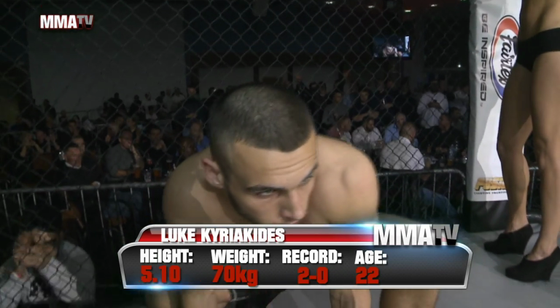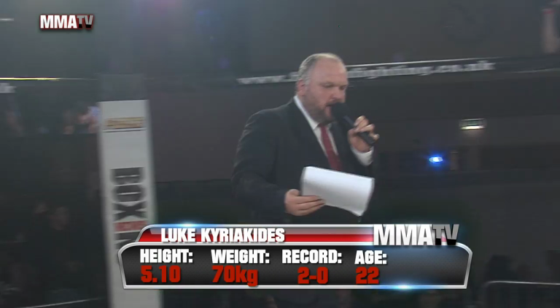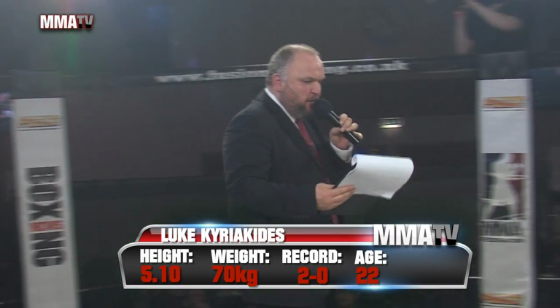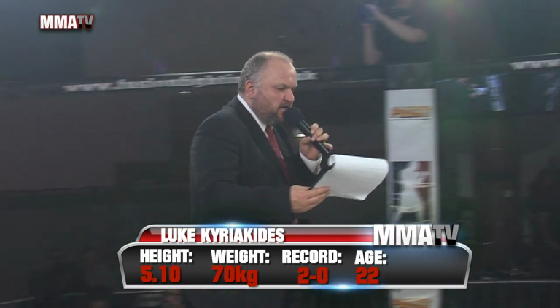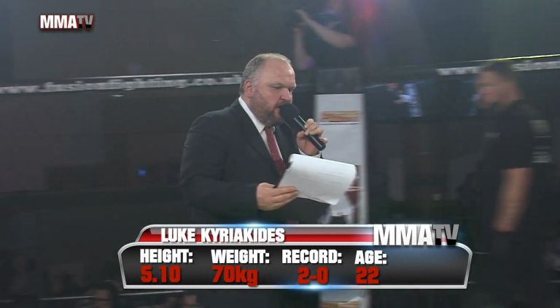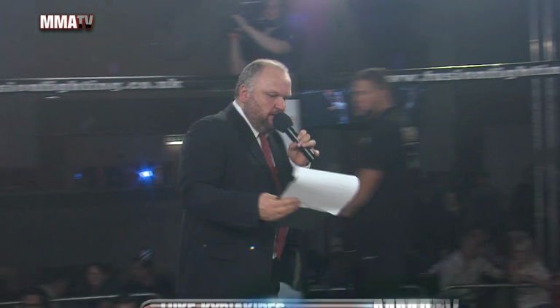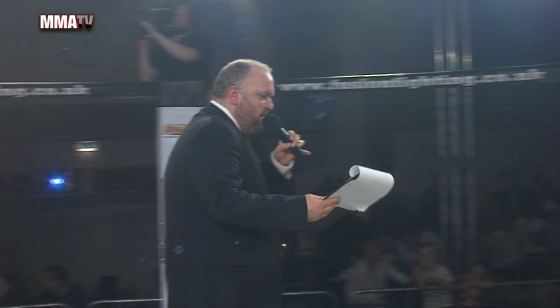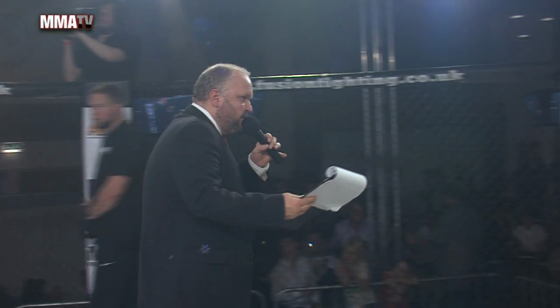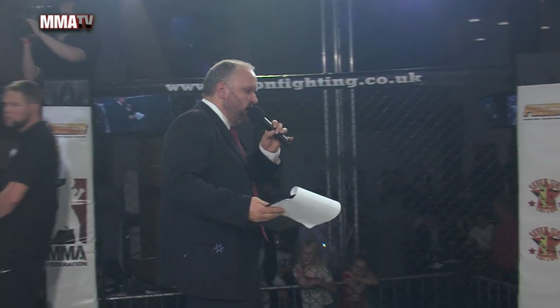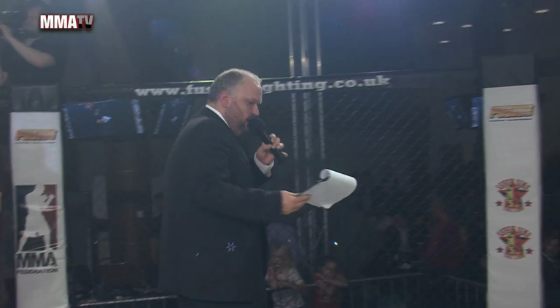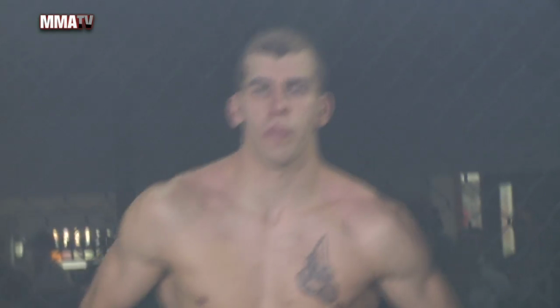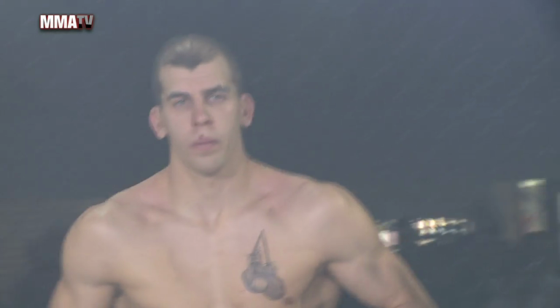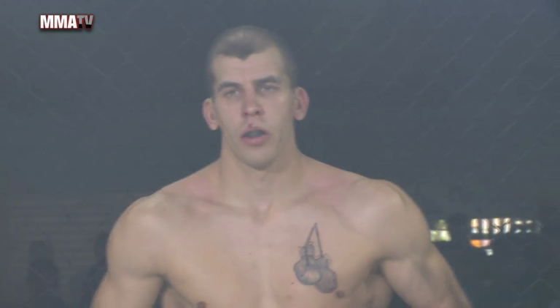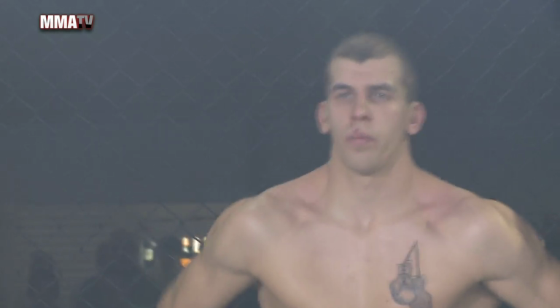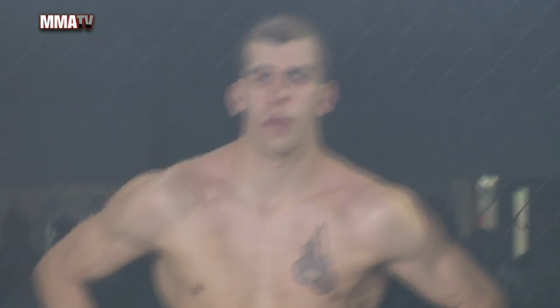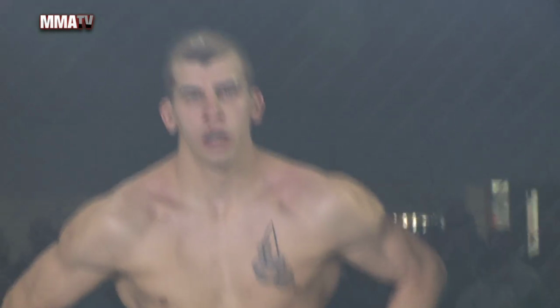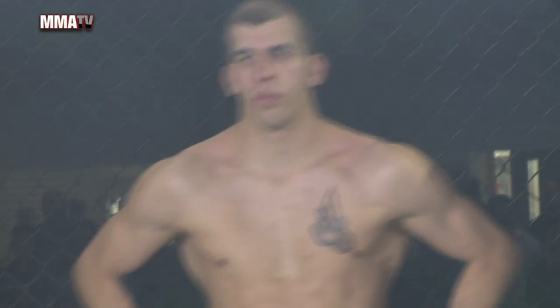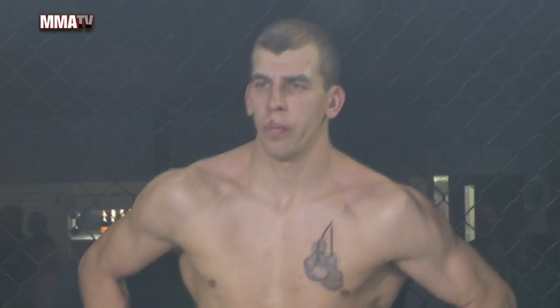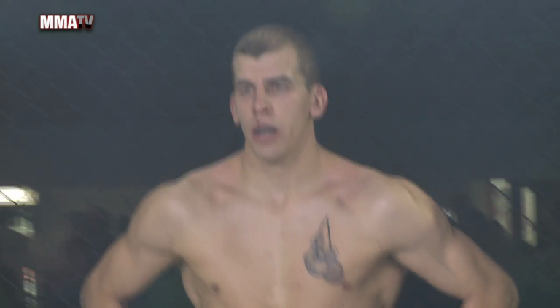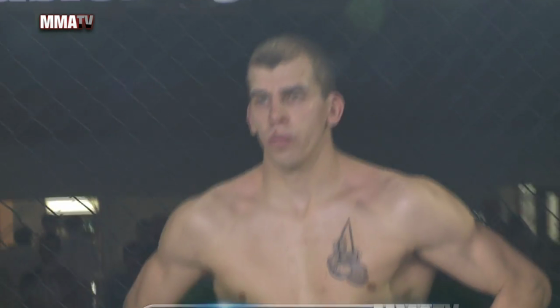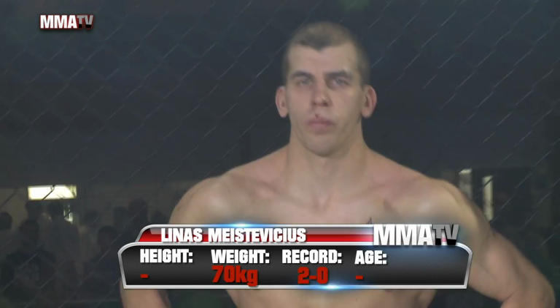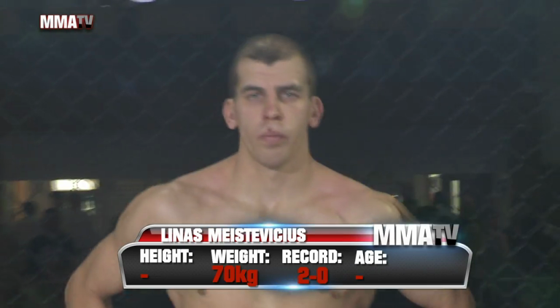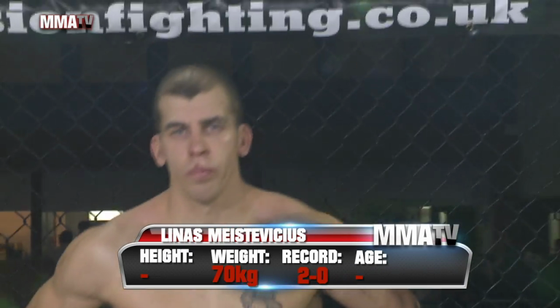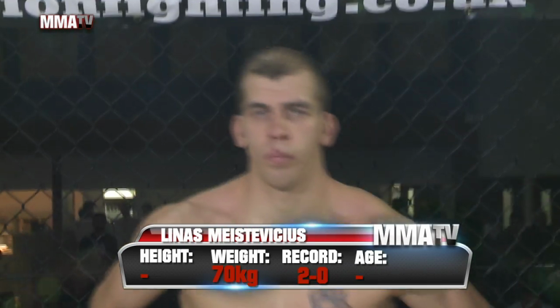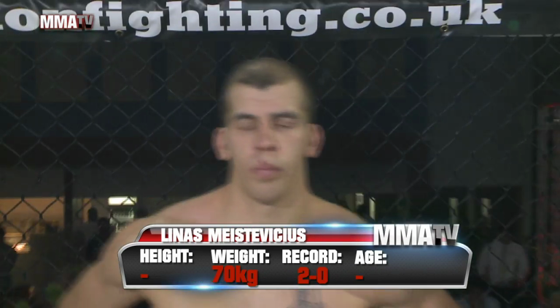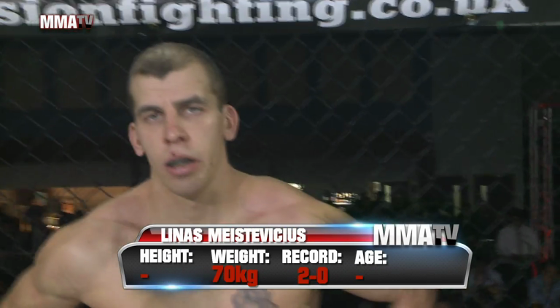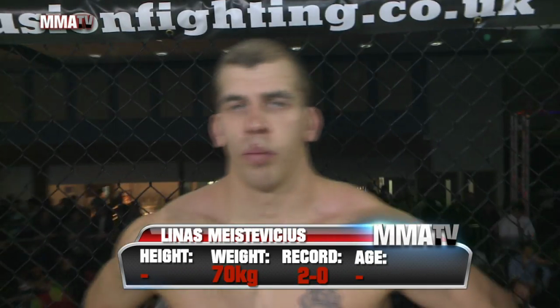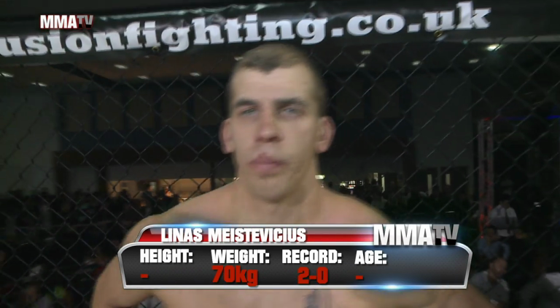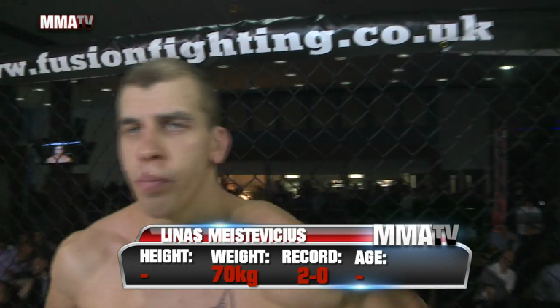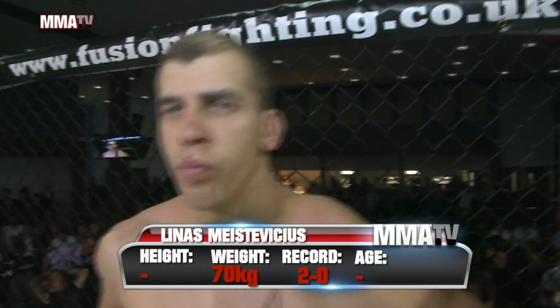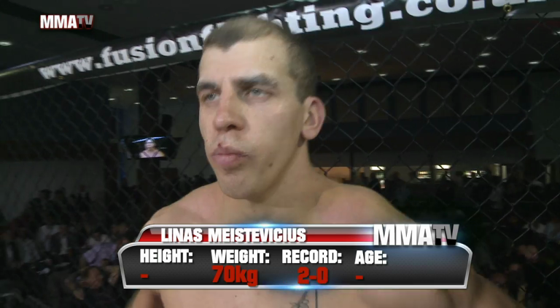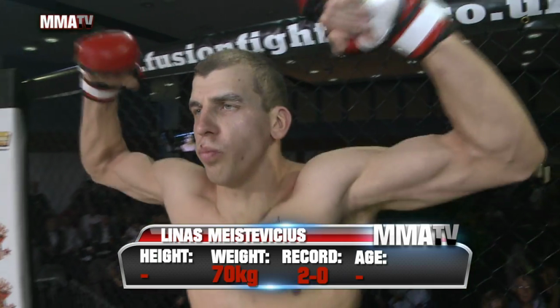His opponent this evening in the red corner, fighting out of Antonio's gym, hailing from Lithuania, please show your appreciation for Linus Mastavichius.